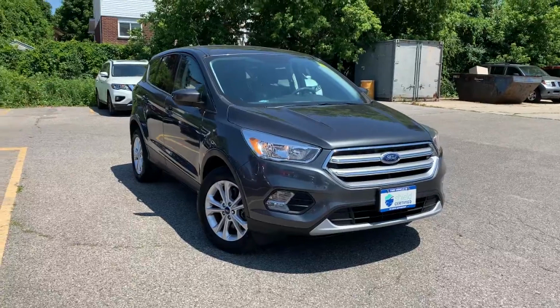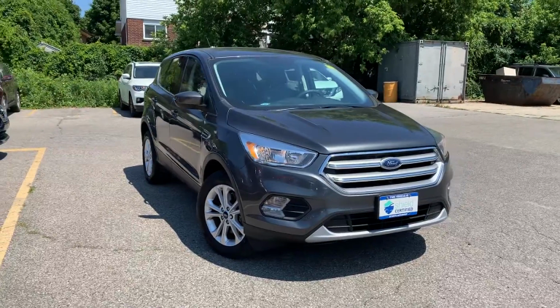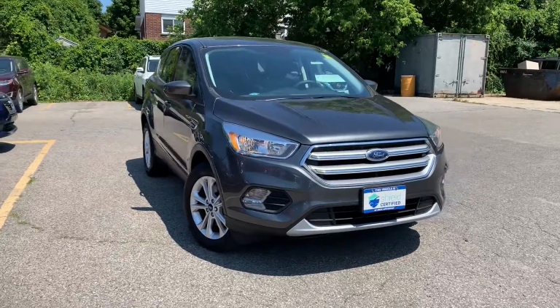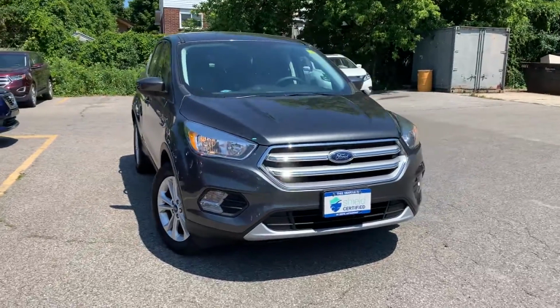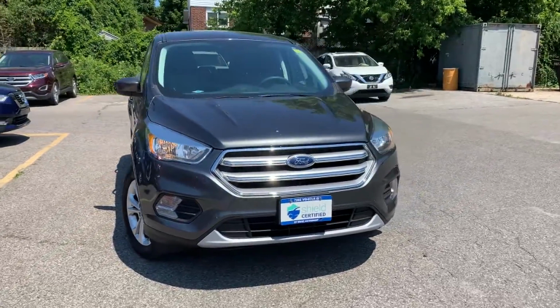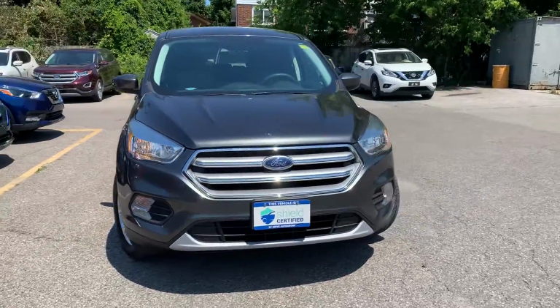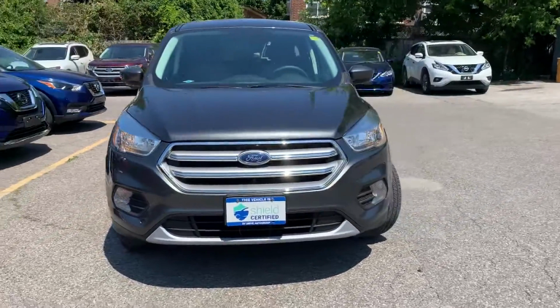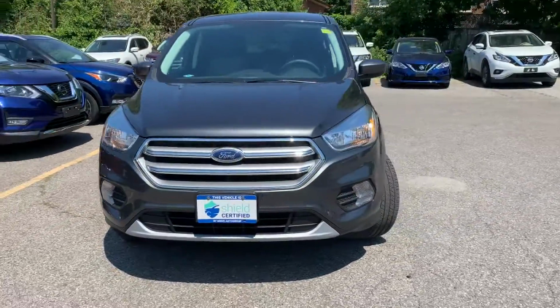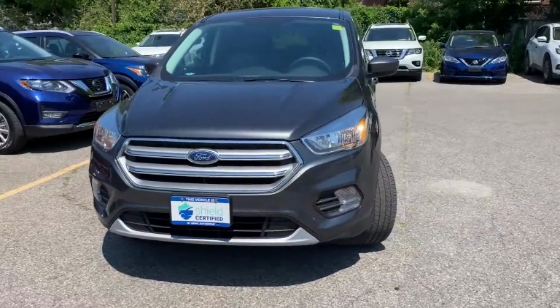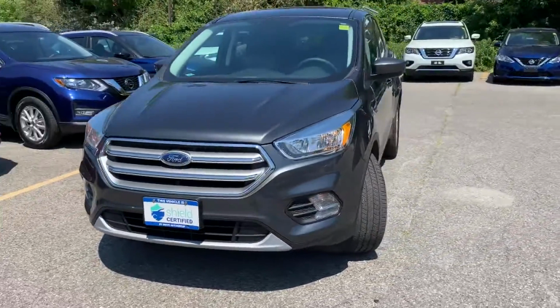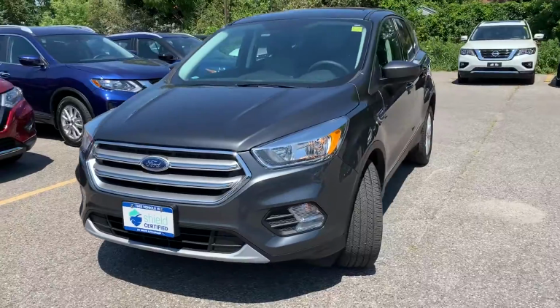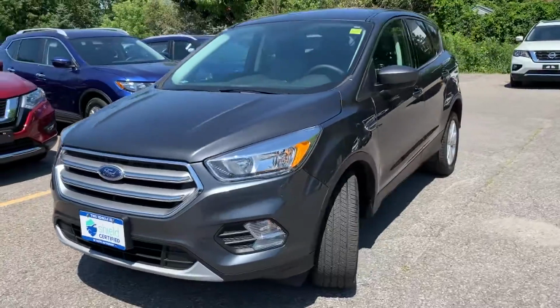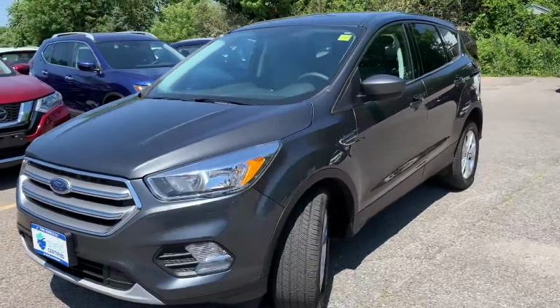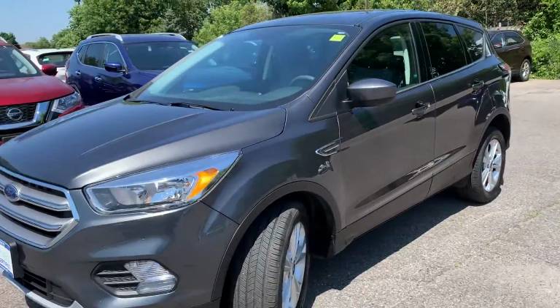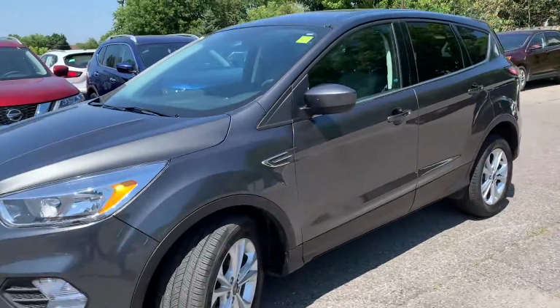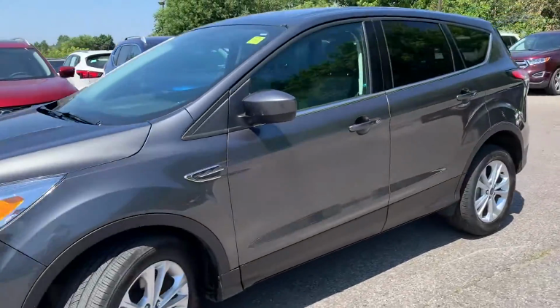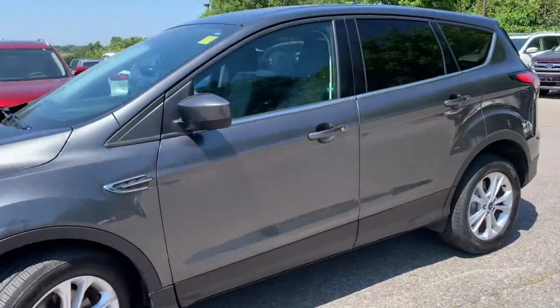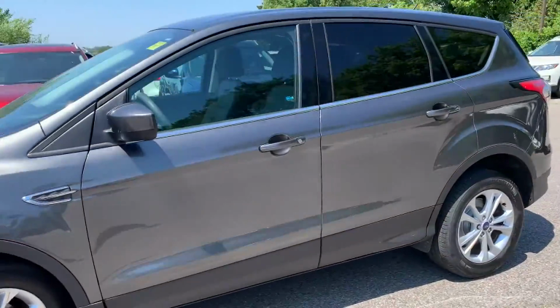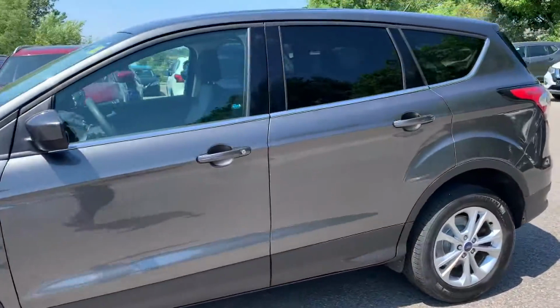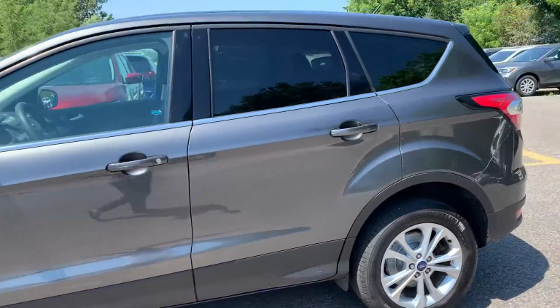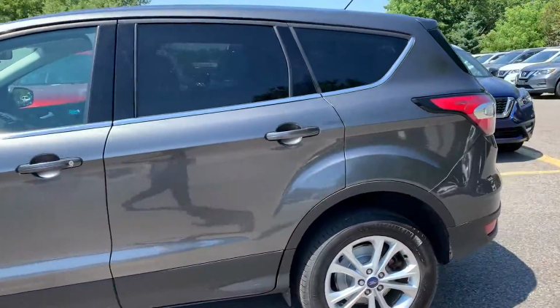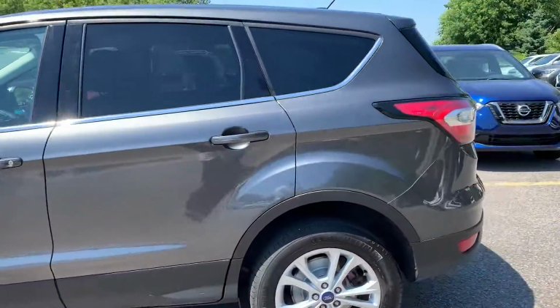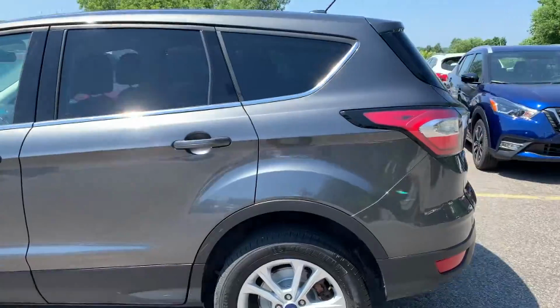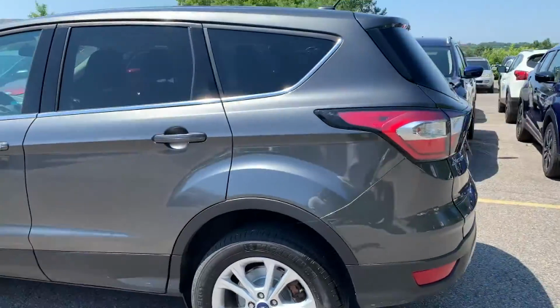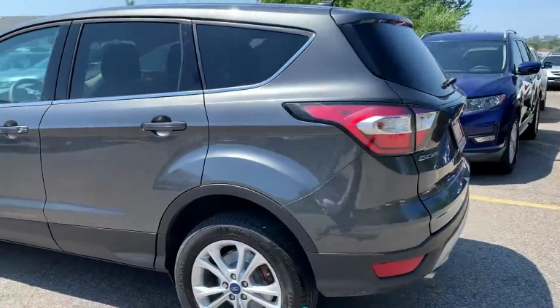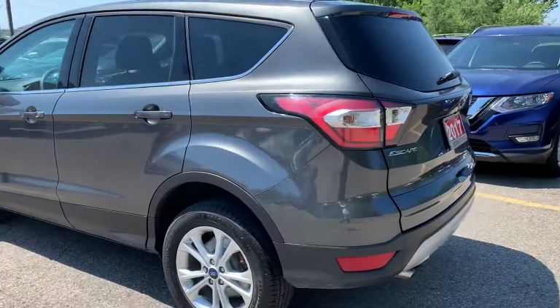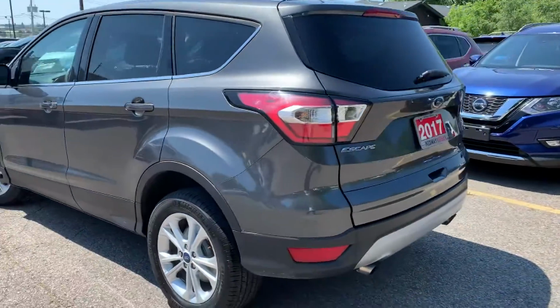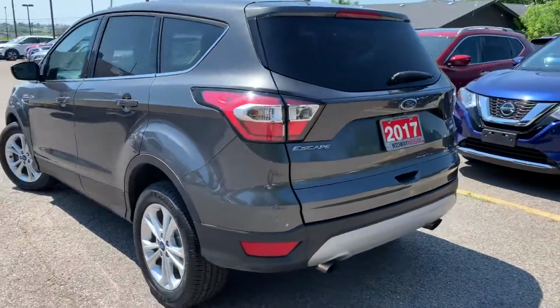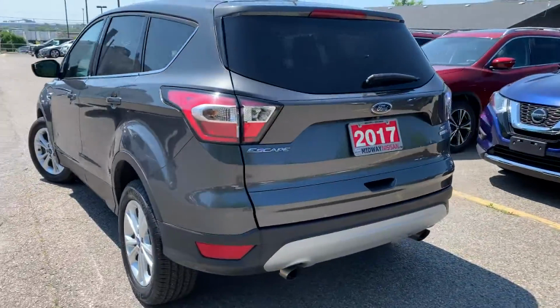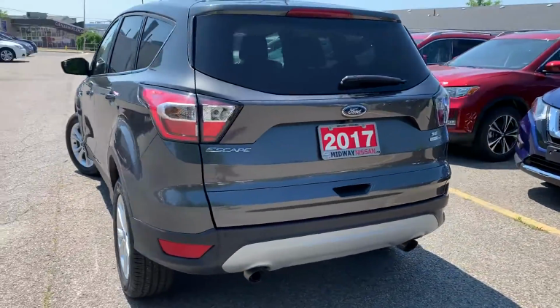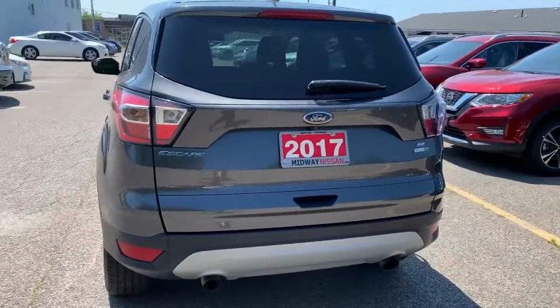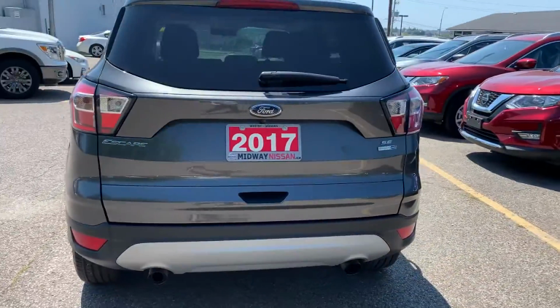Here at Midway Nissan, we have a pre-owned DriveShield Certified 2017 Ford Escape. Here's a quick look at the outside of the vehicle.